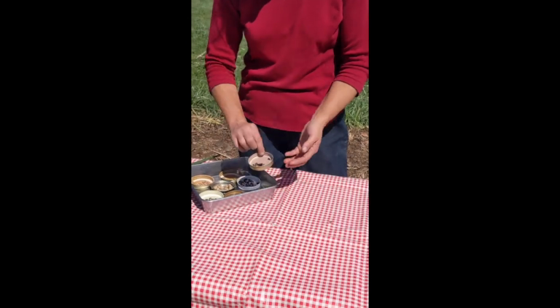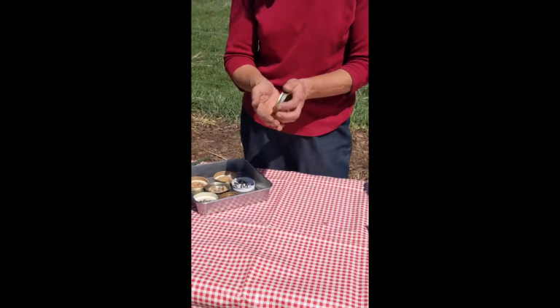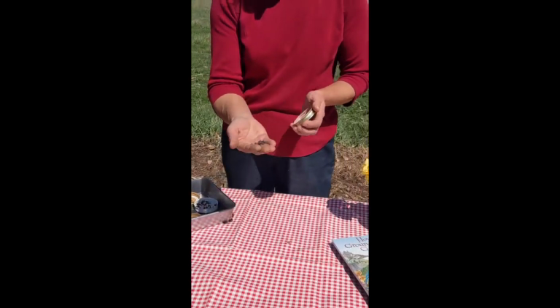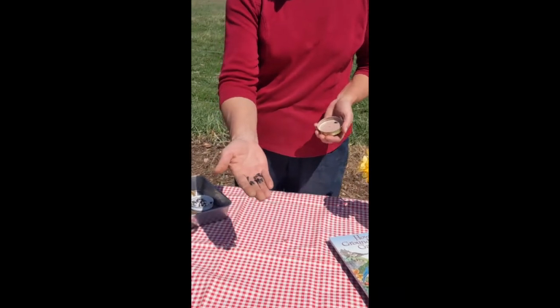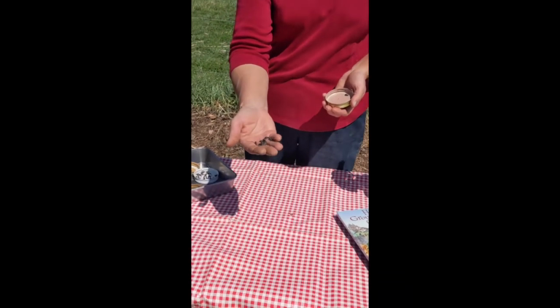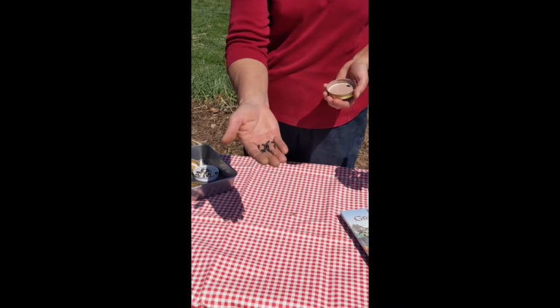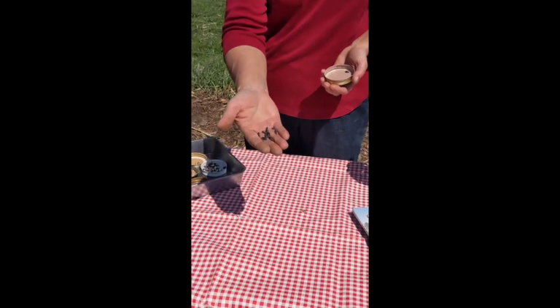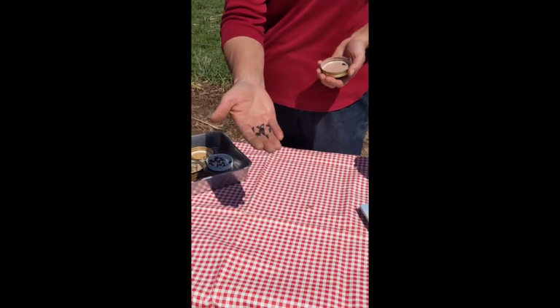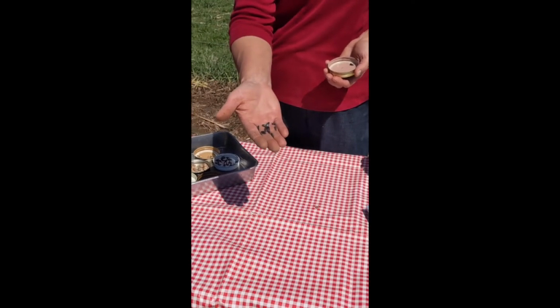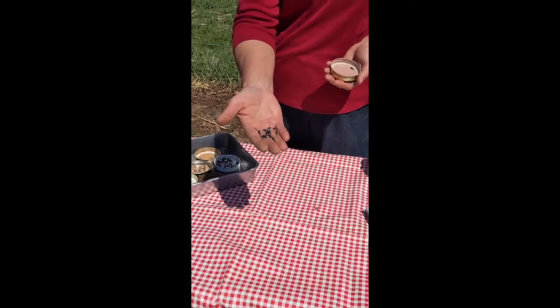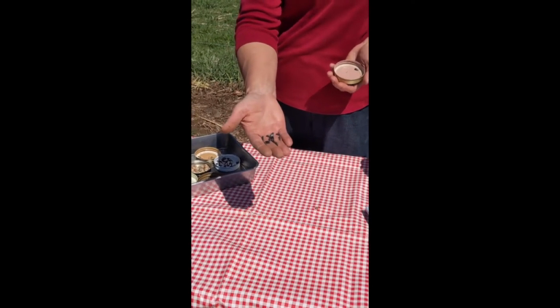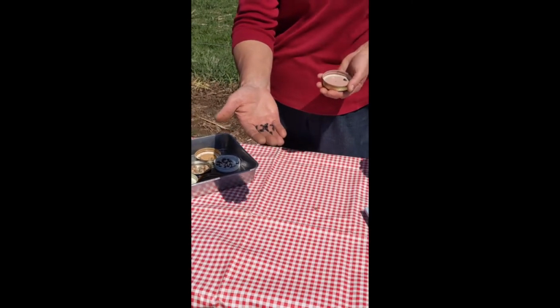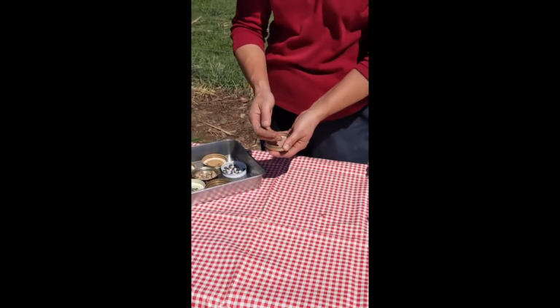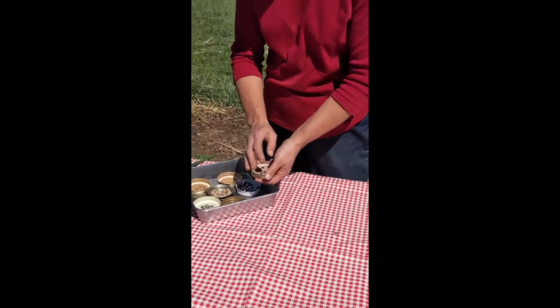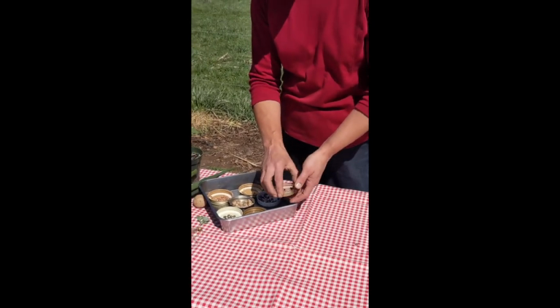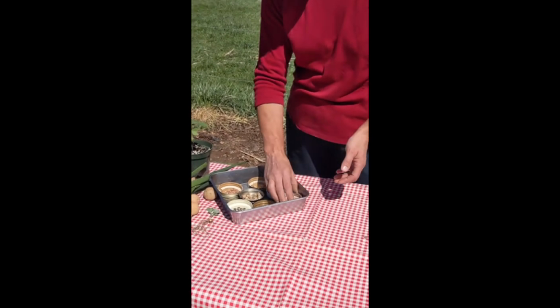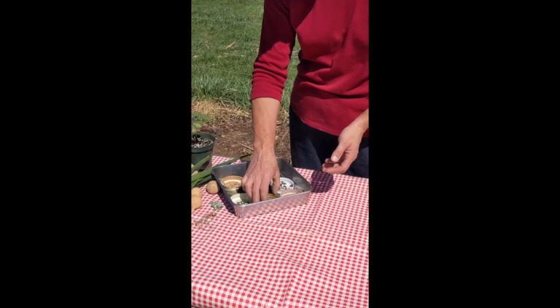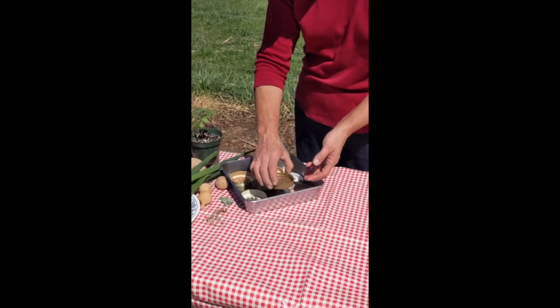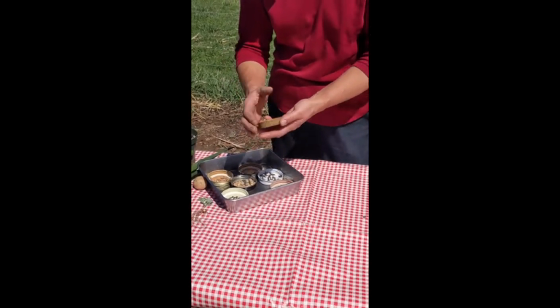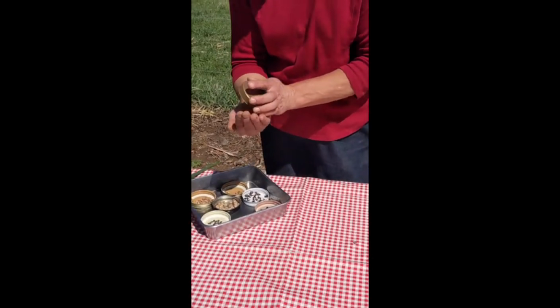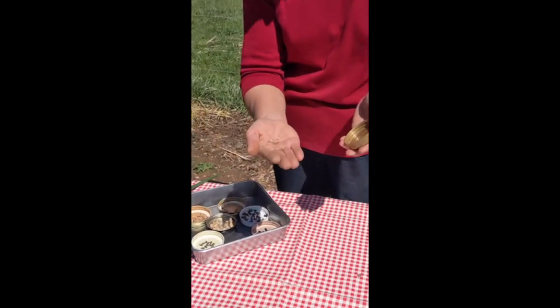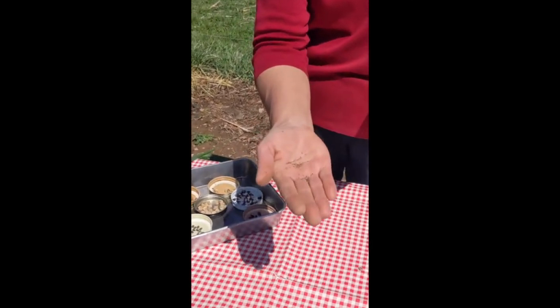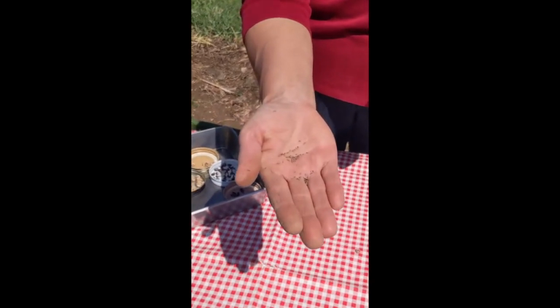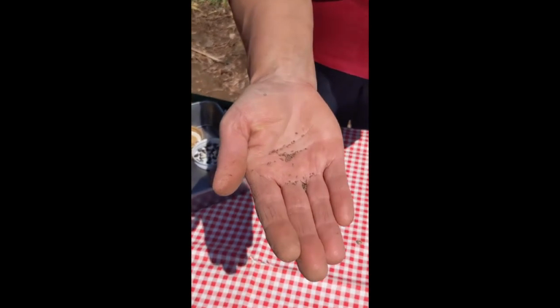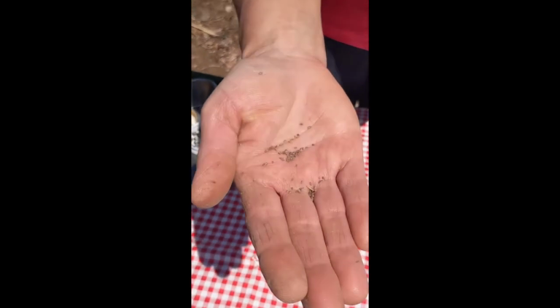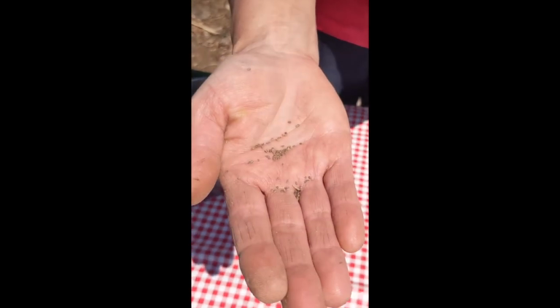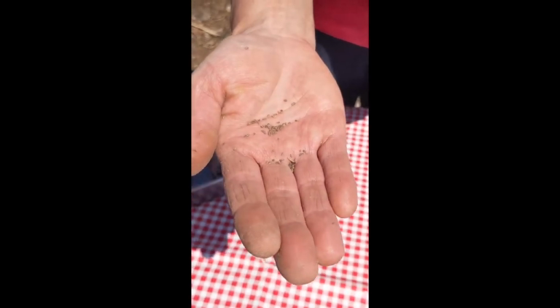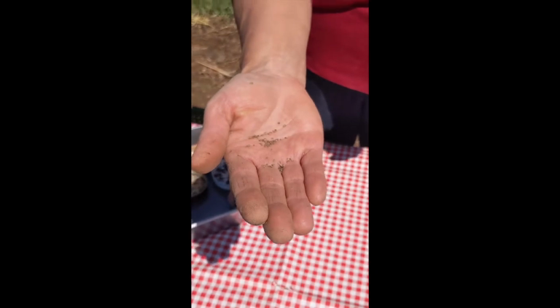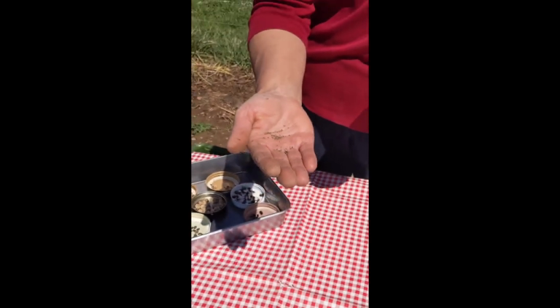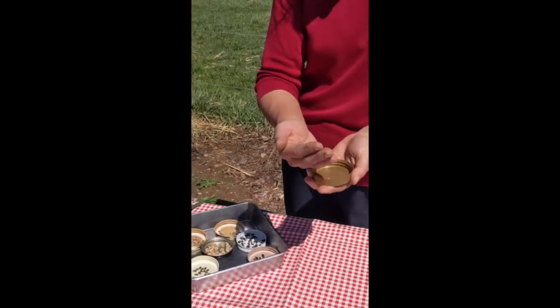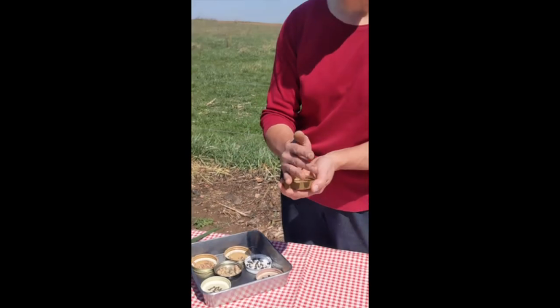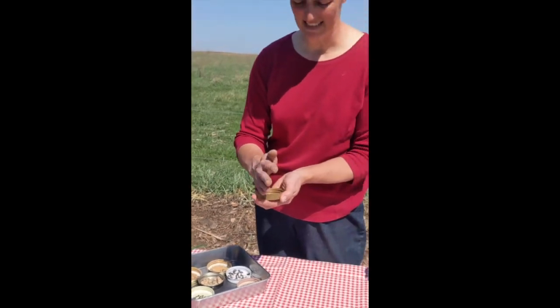Sunflower seeds are another one you'd be familiar with — these are like what comes in your bird seed. And some seeds are so tiny, like carrot seeds. Other seeds that are tiny would be broccoli seeds and lettuce seeds.